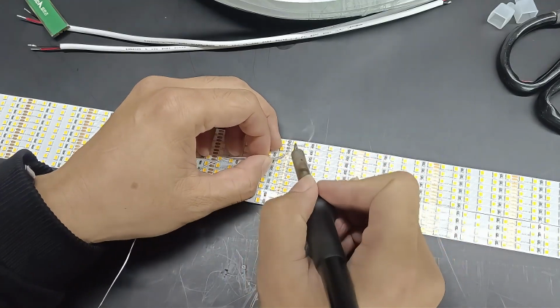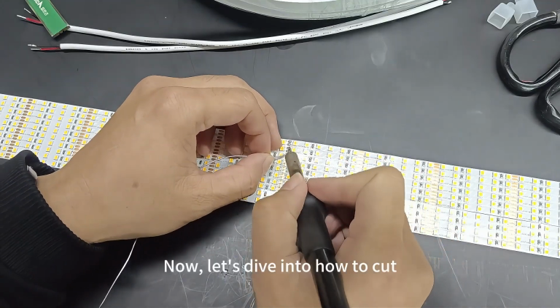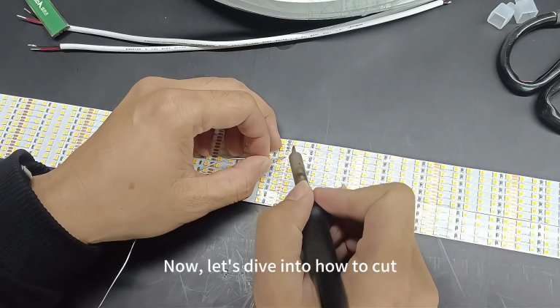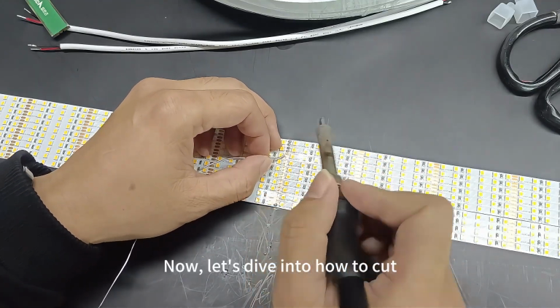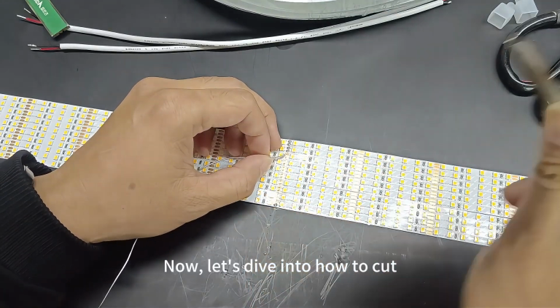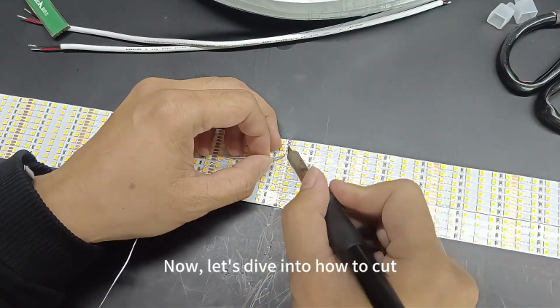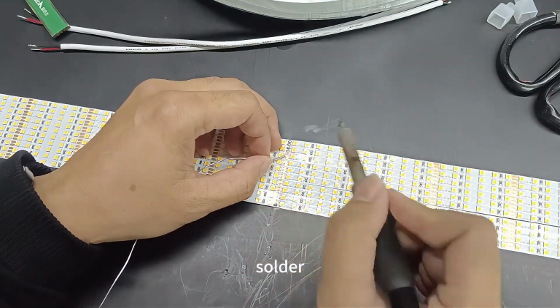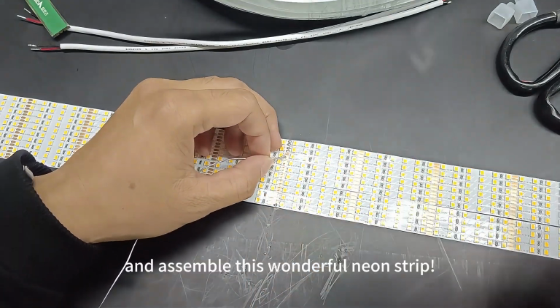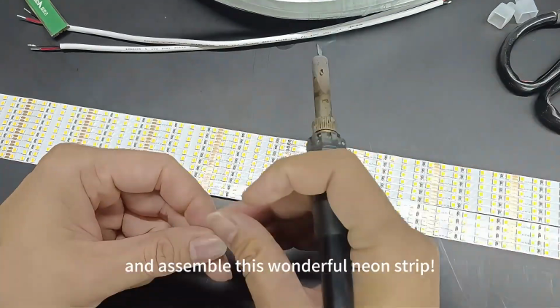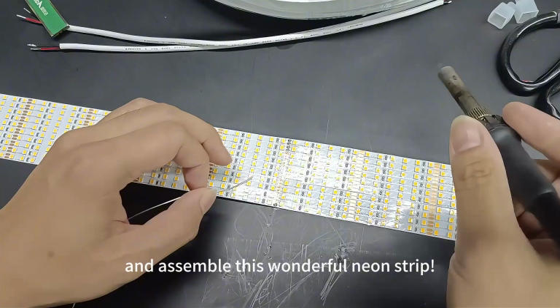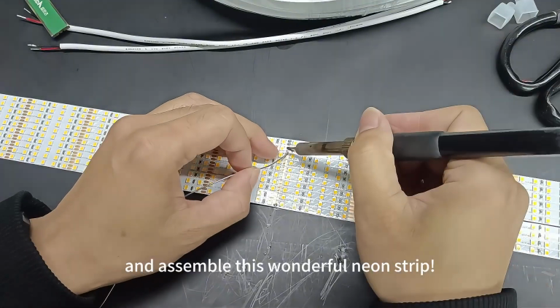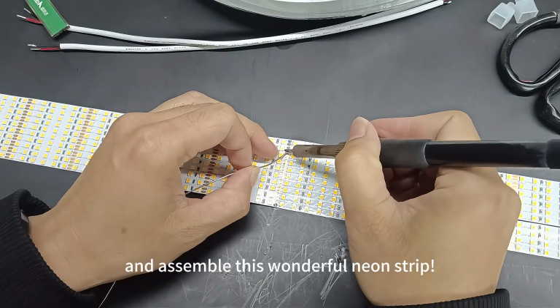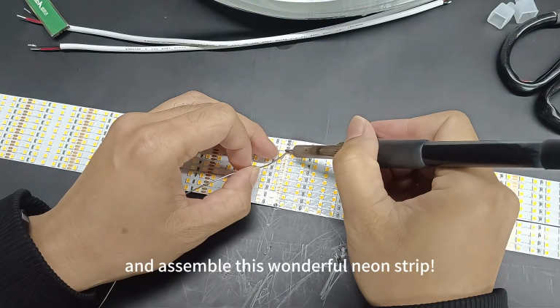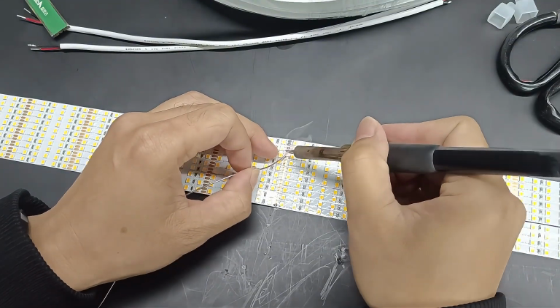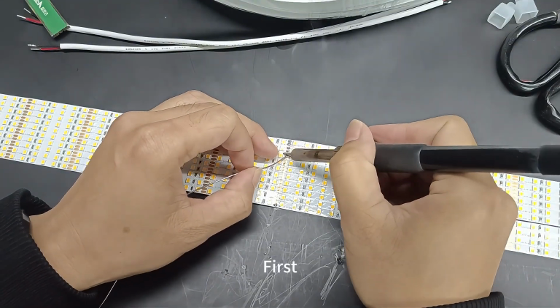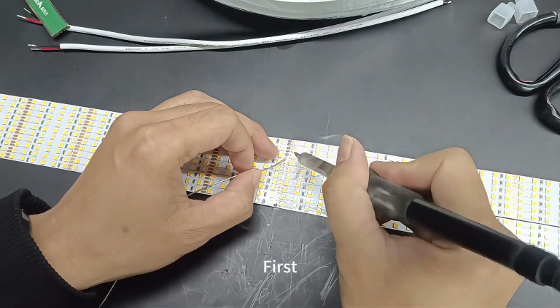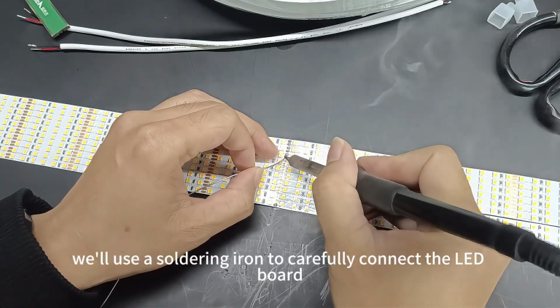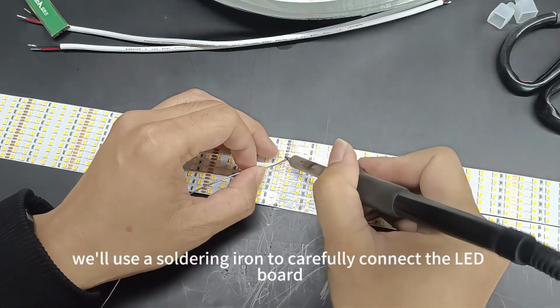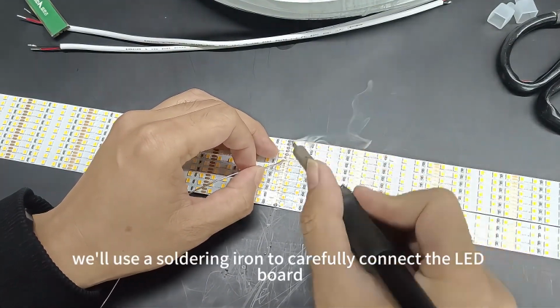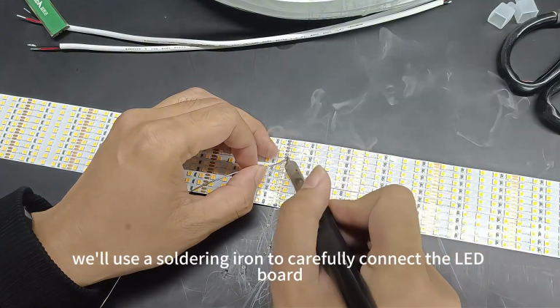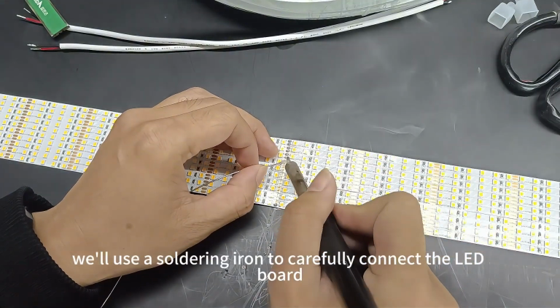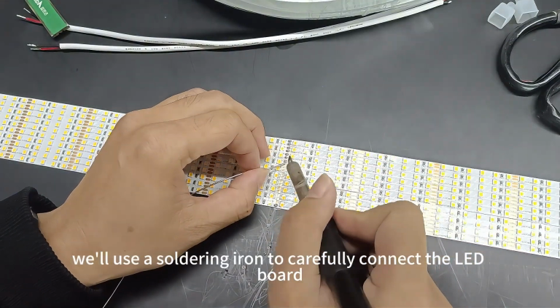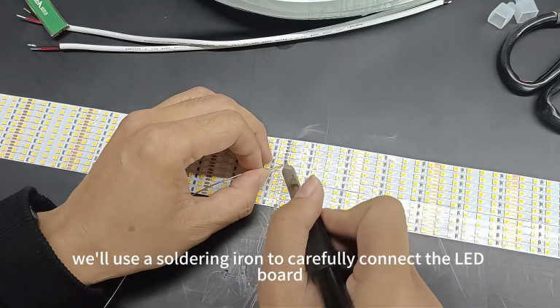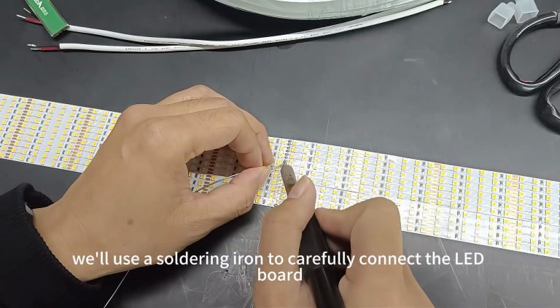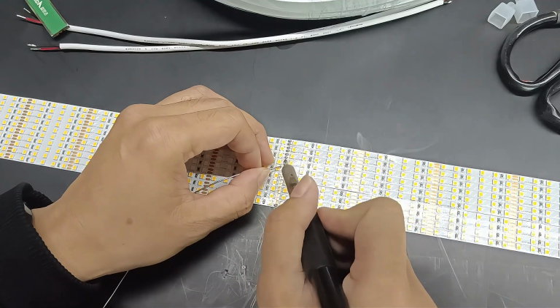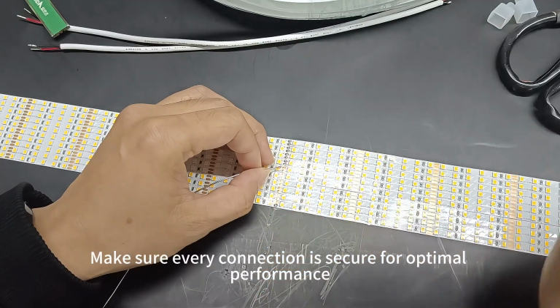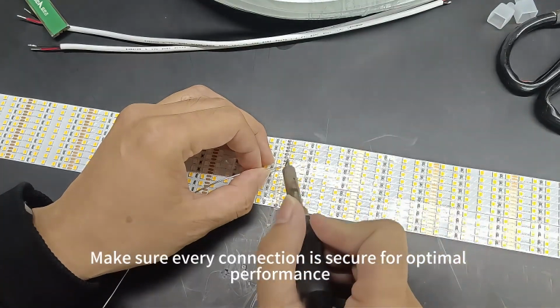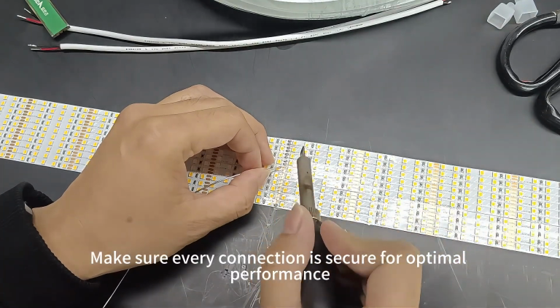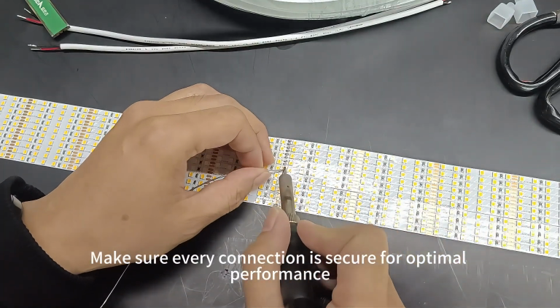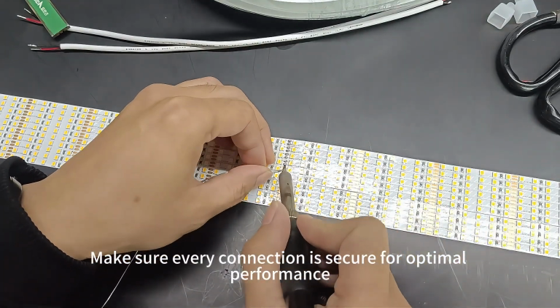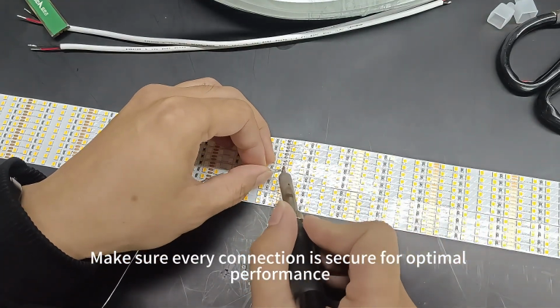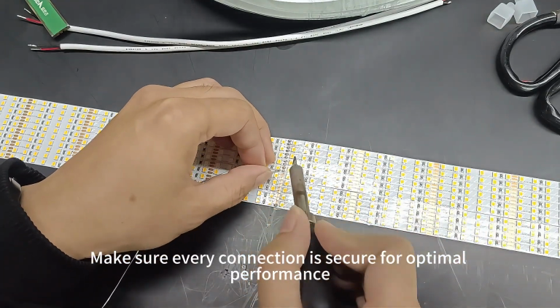Now, let's dive into how to cut, solder, and assemble this wonderful neon strip. First, we'll use a soldering iron to carefully connect the LED board. Make sure every connection is secure for optimal performance.